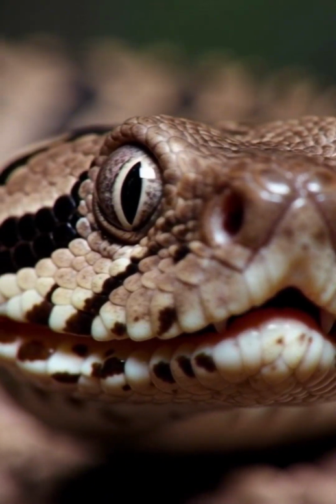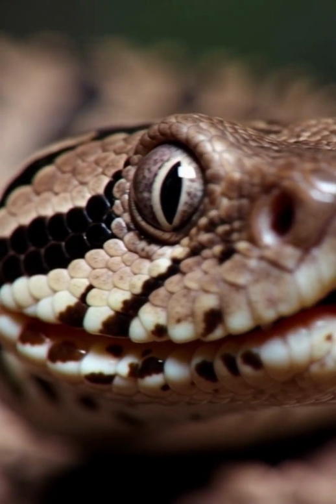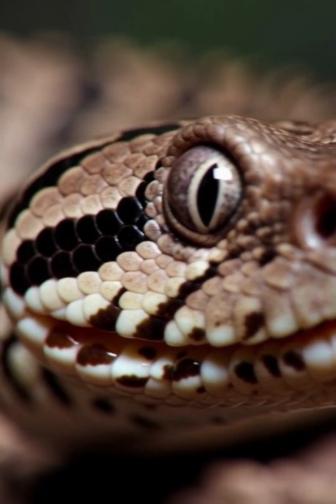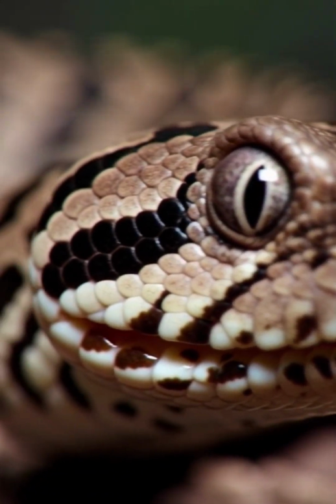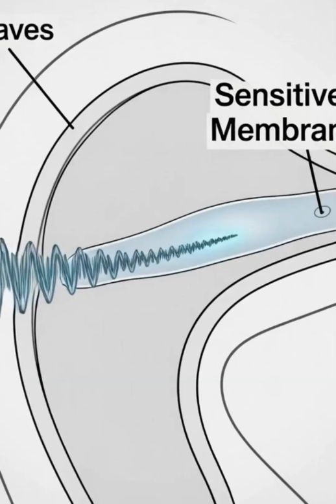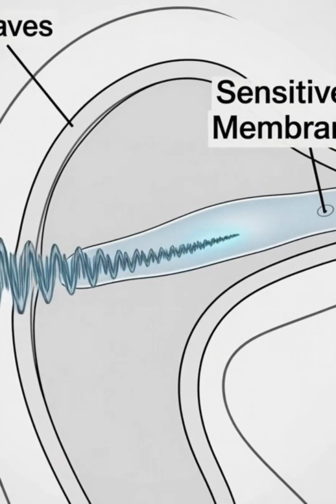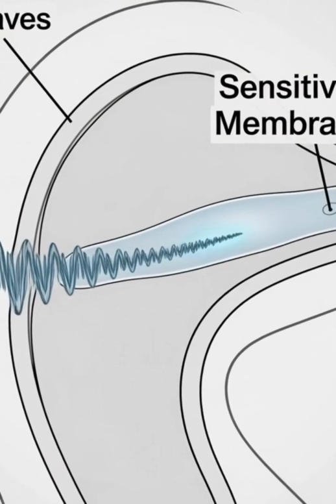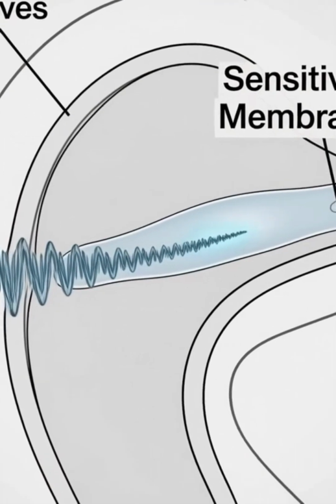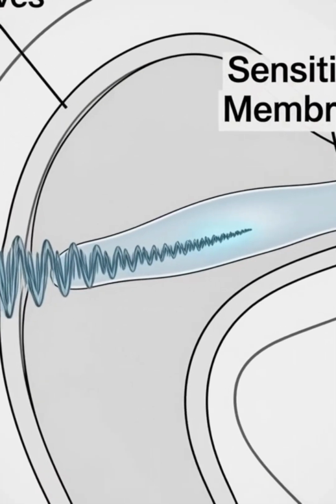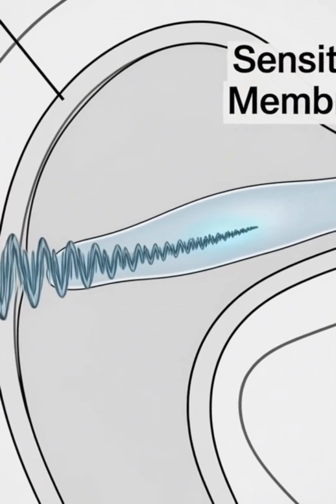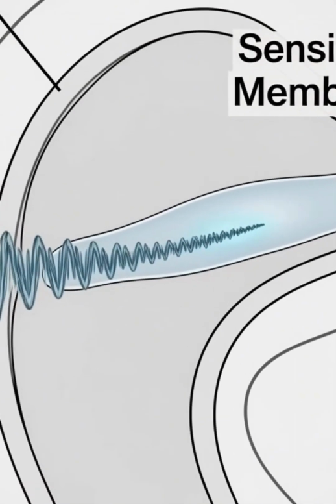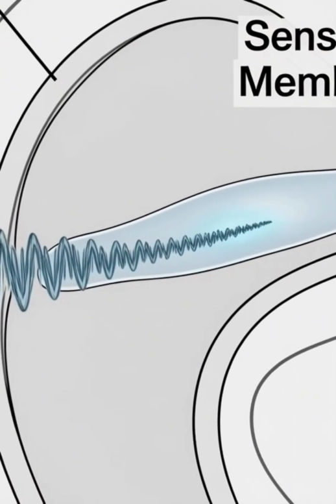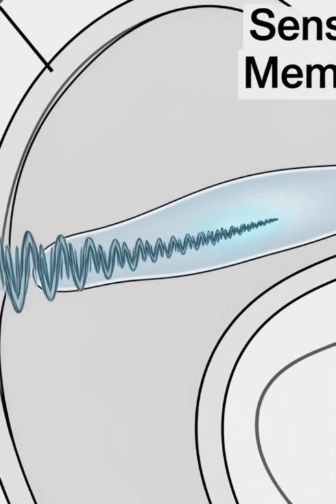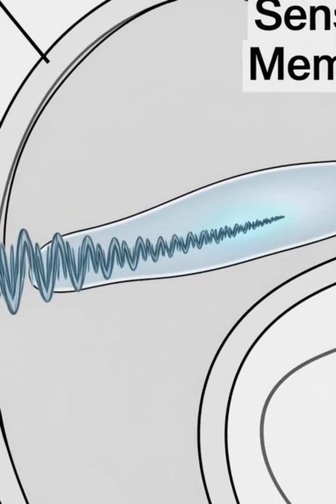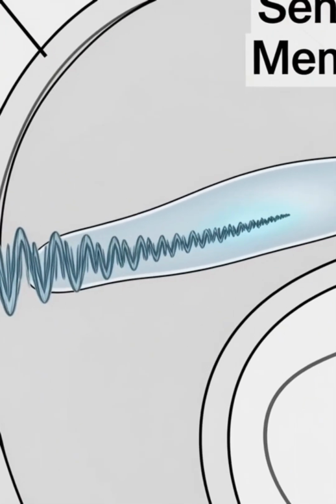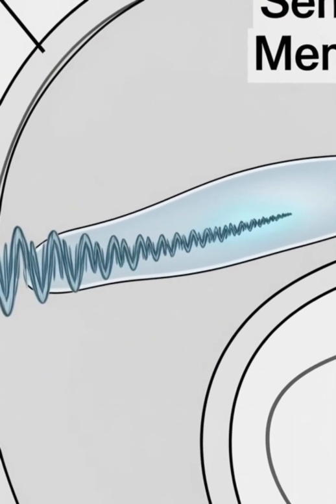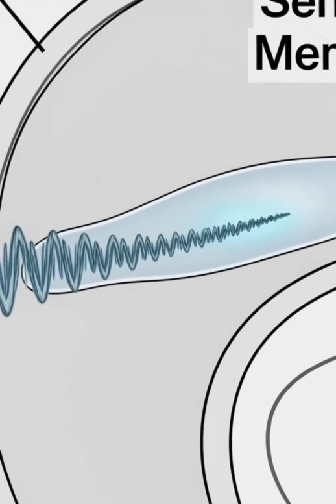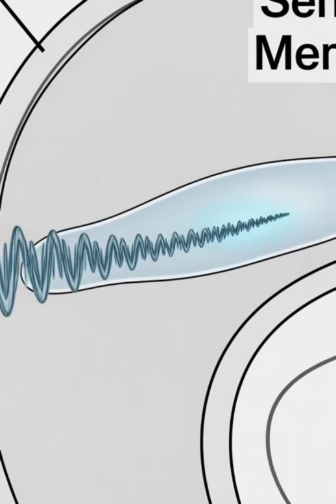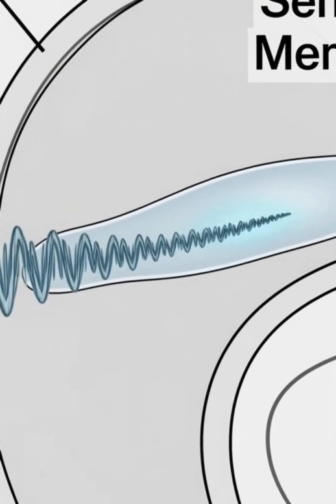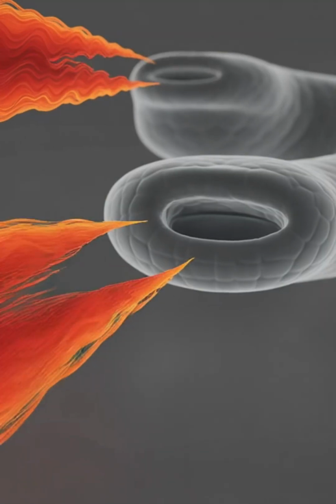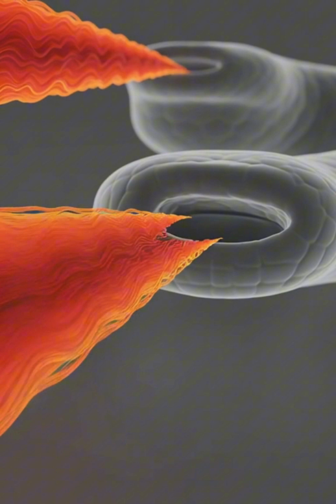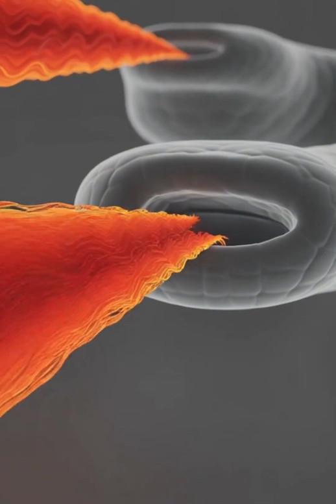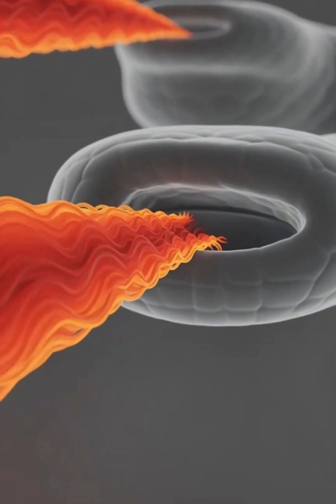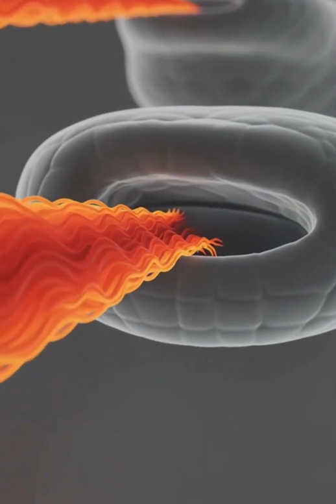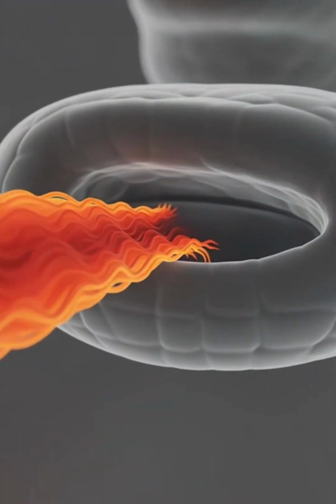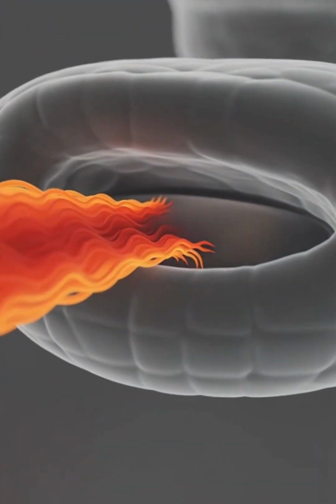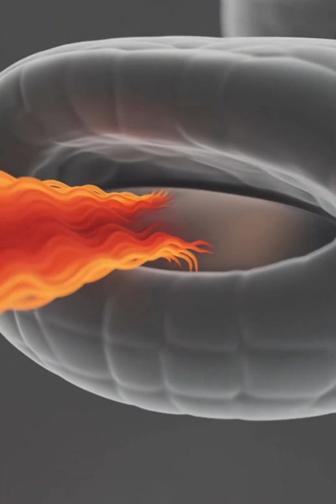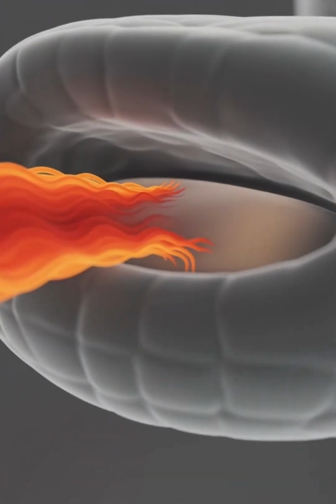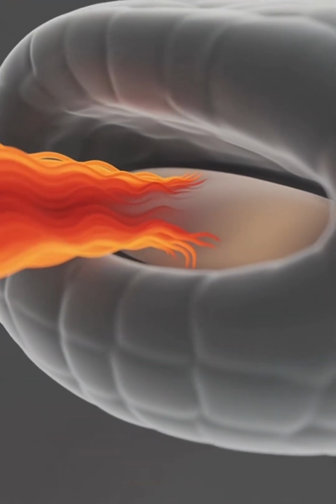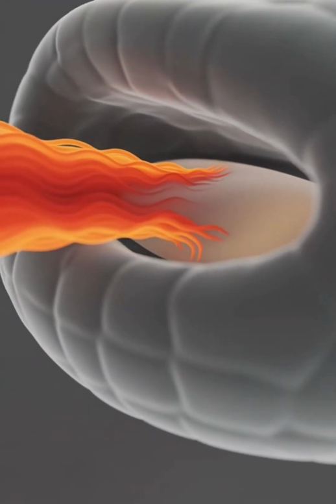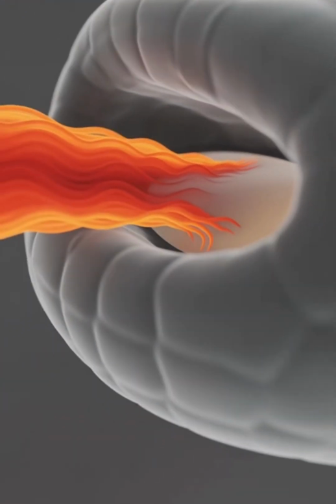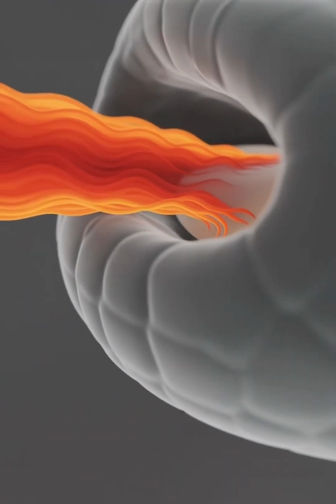These pits are so sensitive they can detect temperature changes as small as three ten-thousandths of a degree. That's like feeling the body heat of a mouse from several feet away, in total darkness.